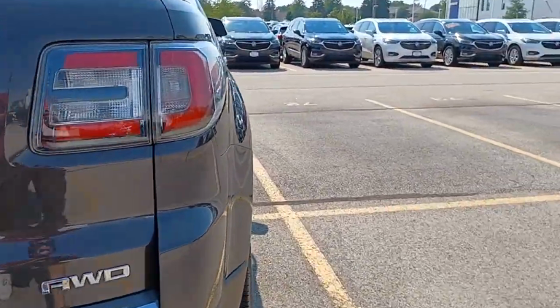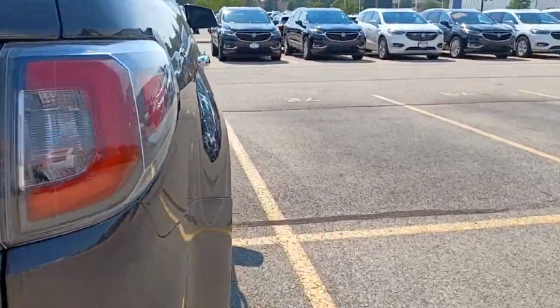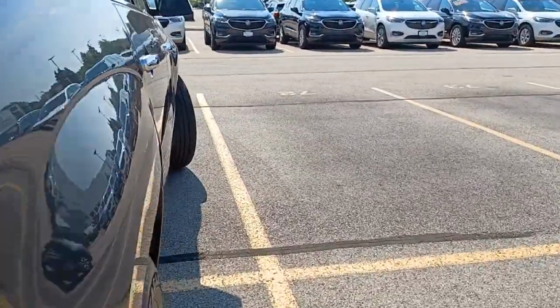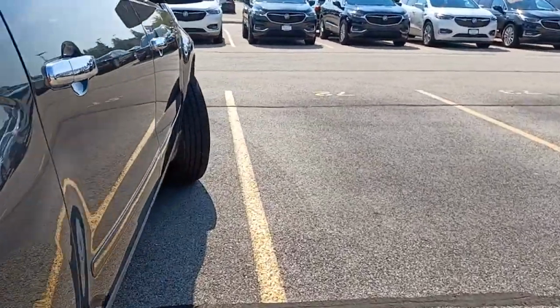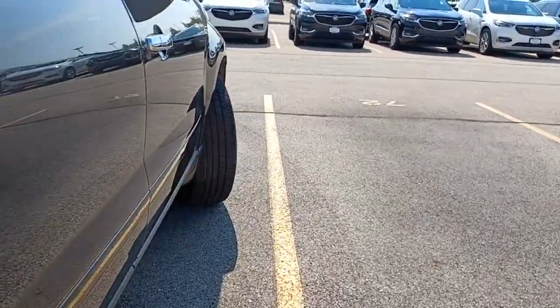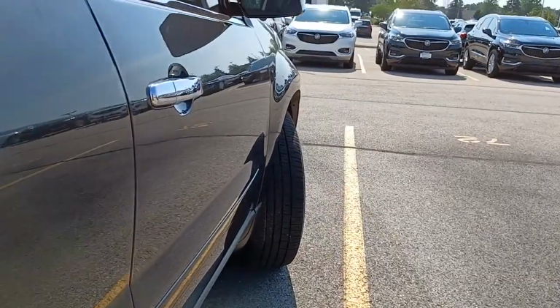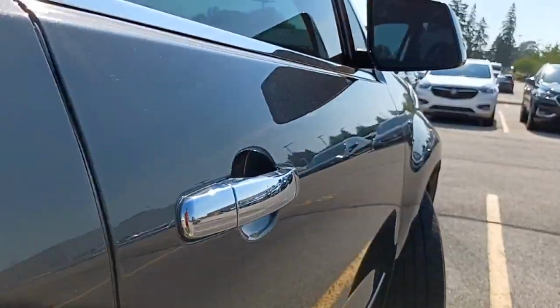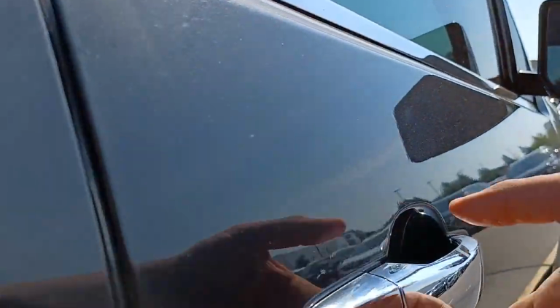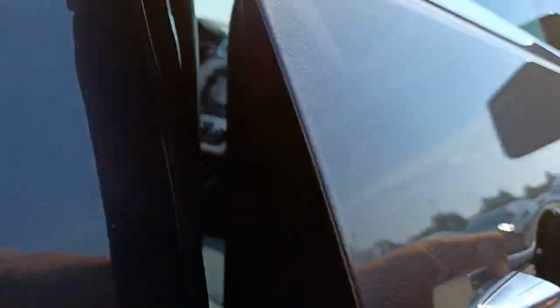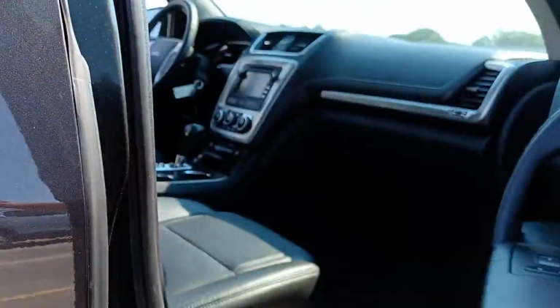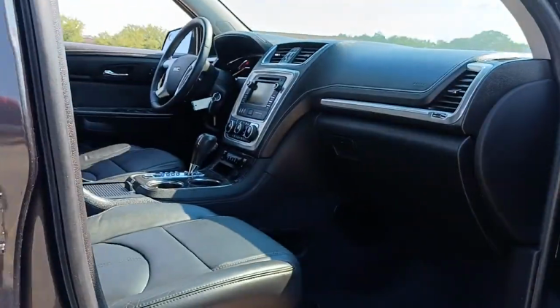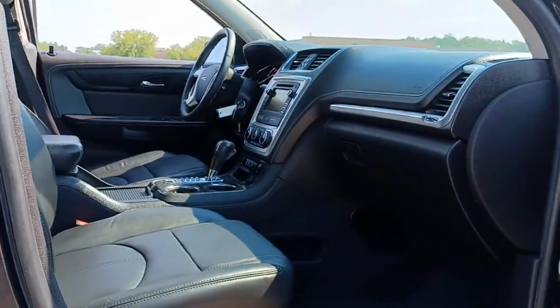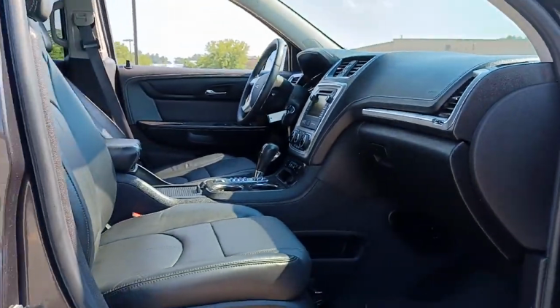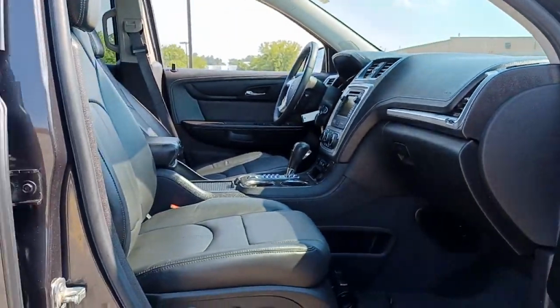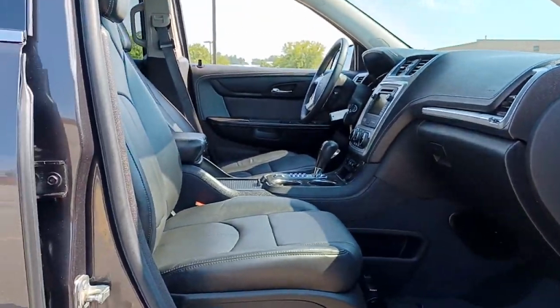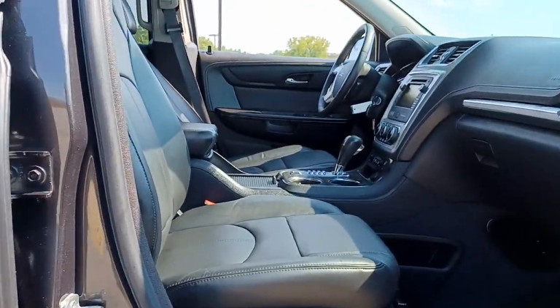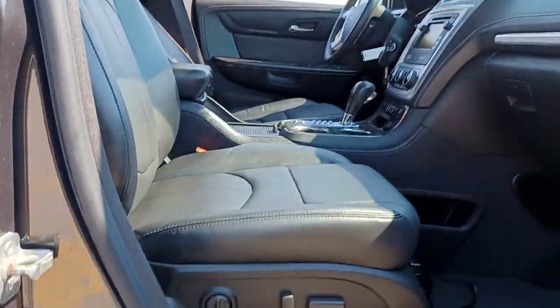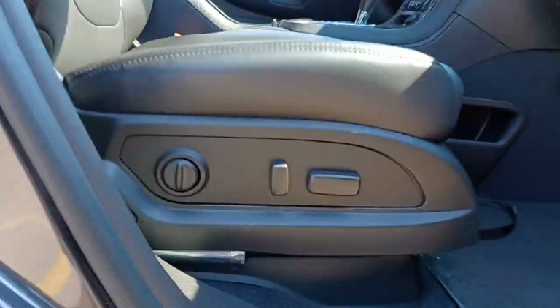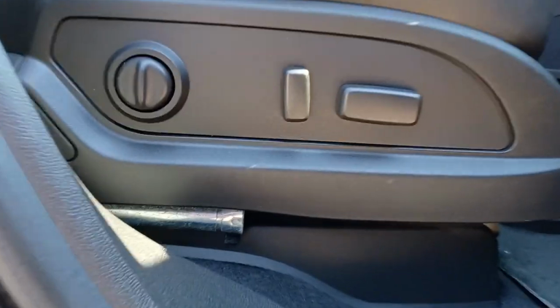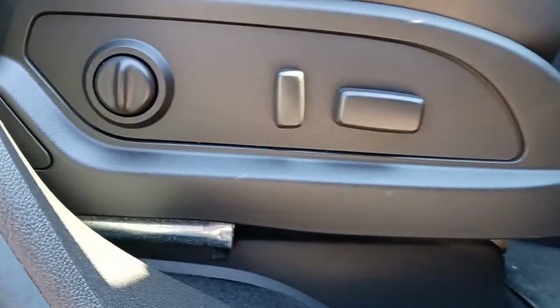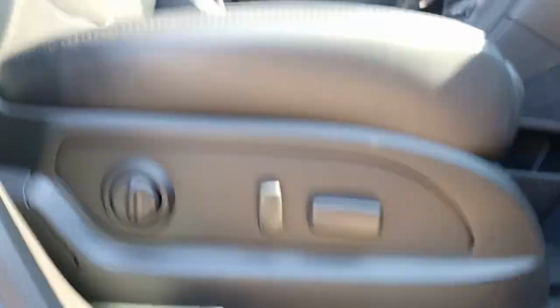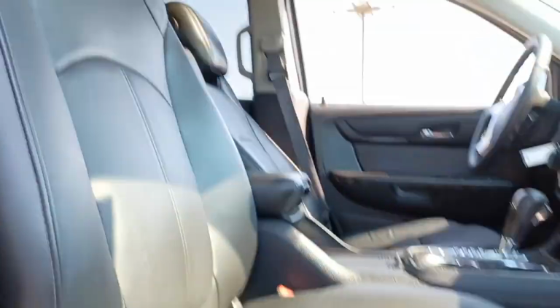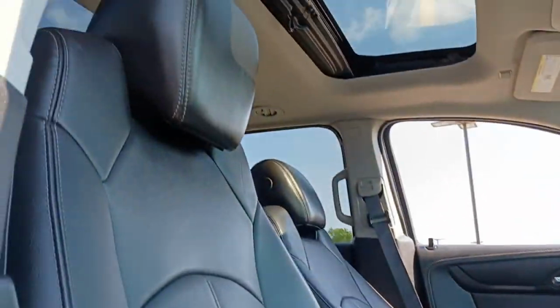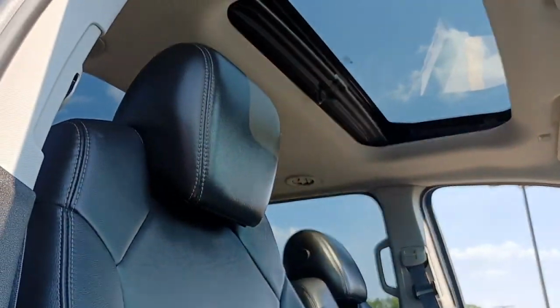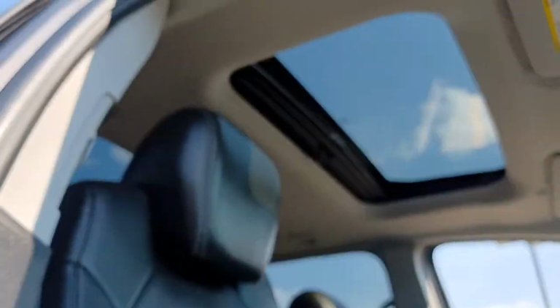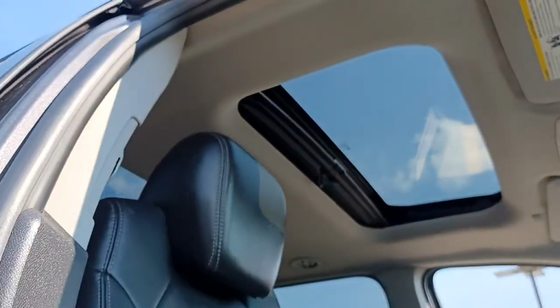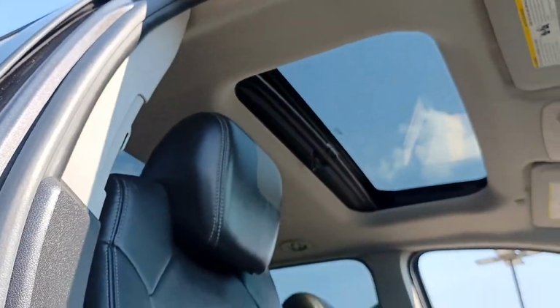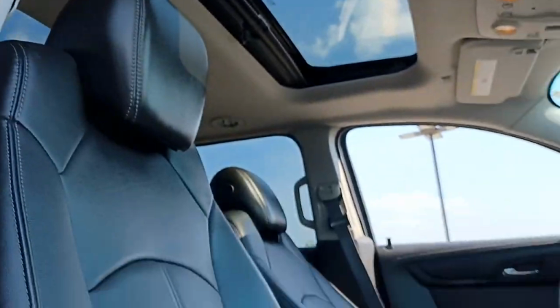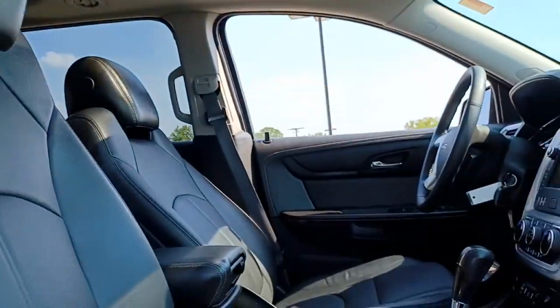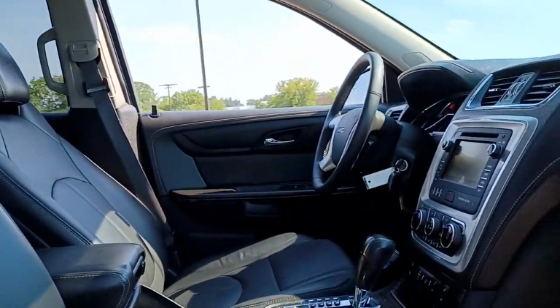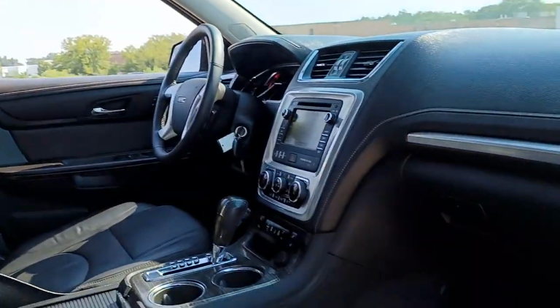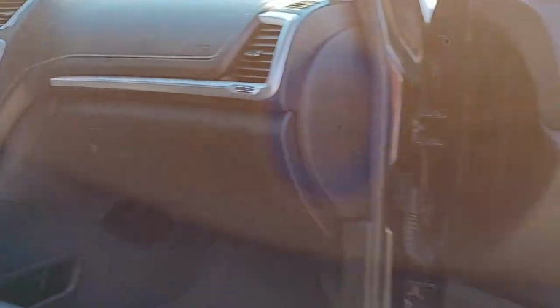Heated driver's seat, all-wheel drive, keyless entry, fog lamps, power passenger seat, heated mirrors, iPod and MP3 input, power liftgate, premium sound system, backup camera.